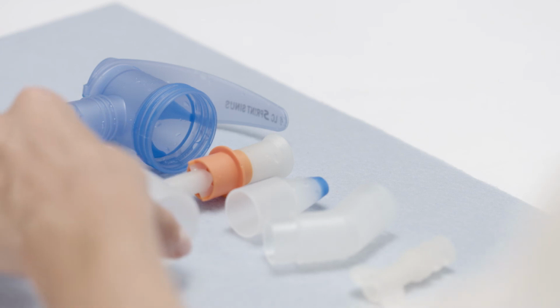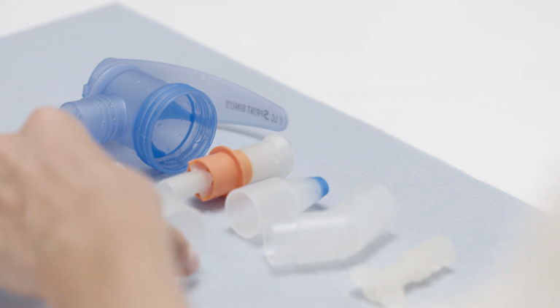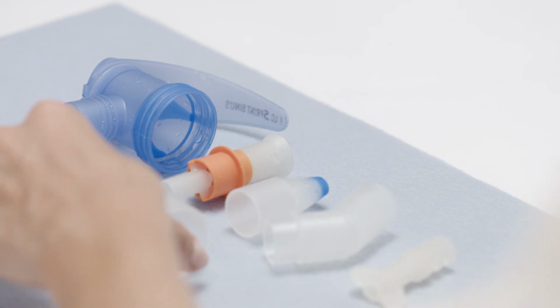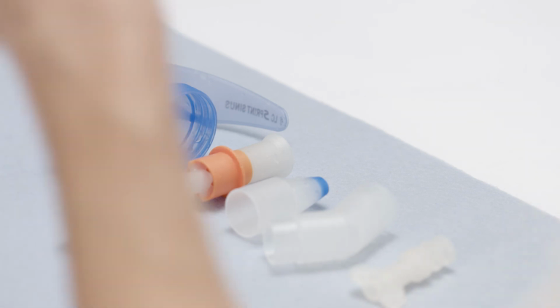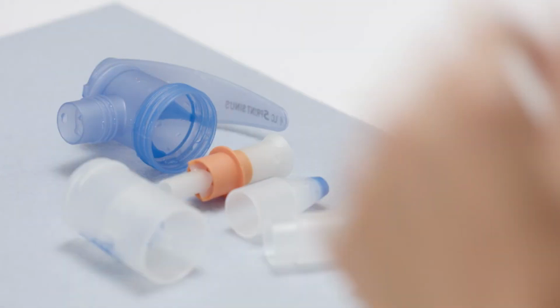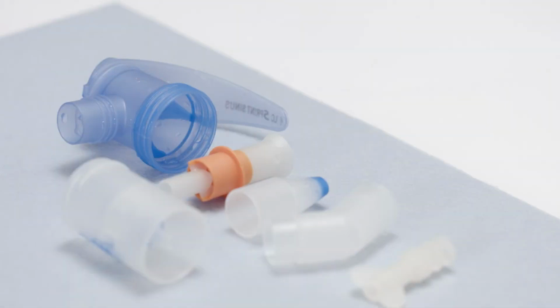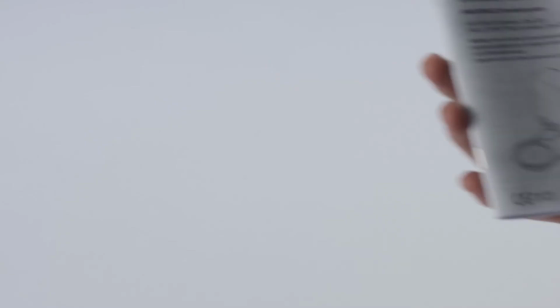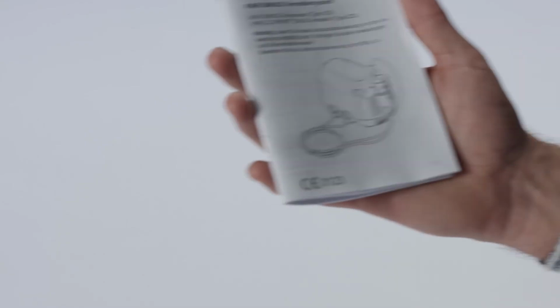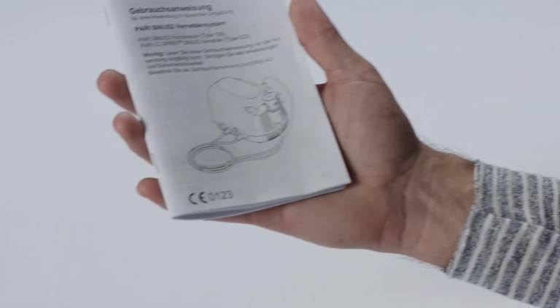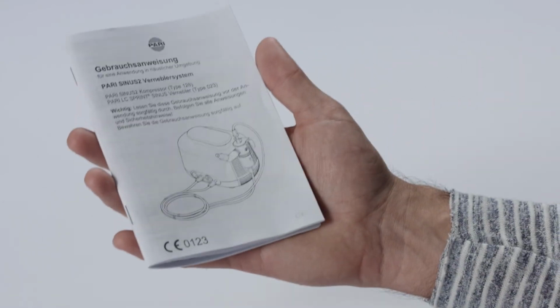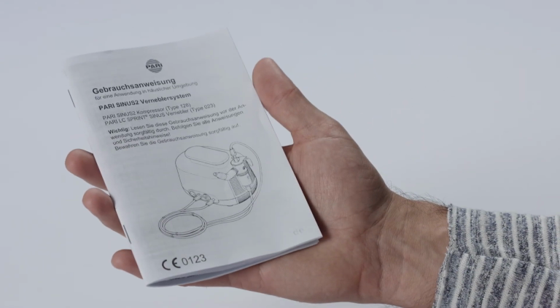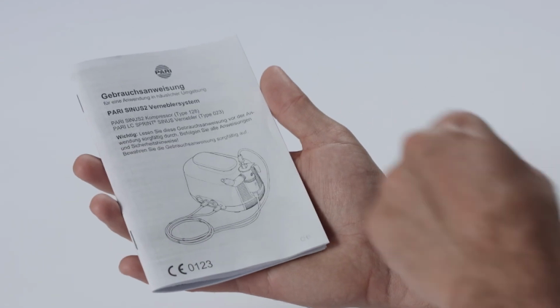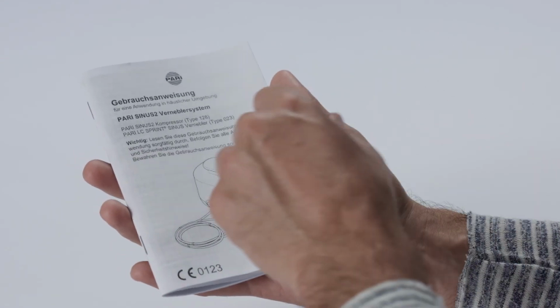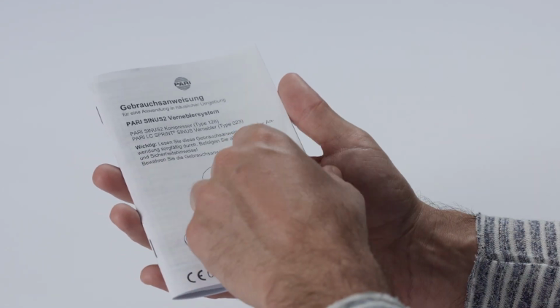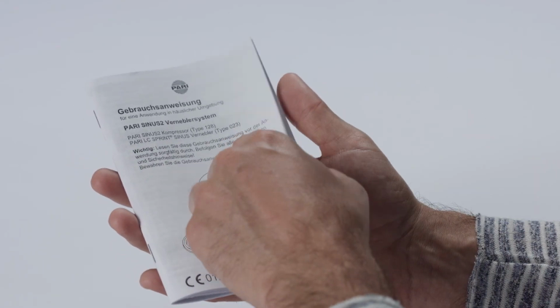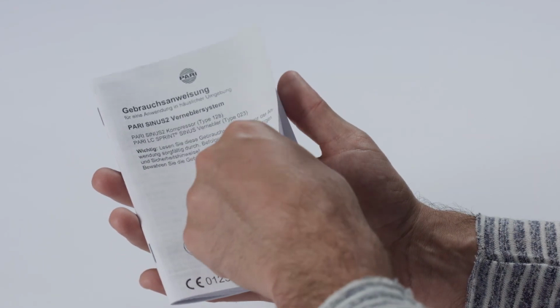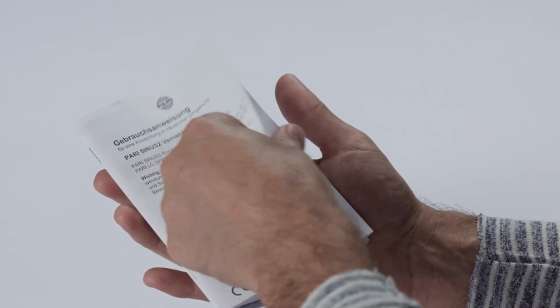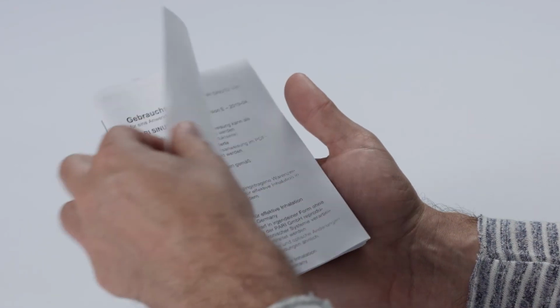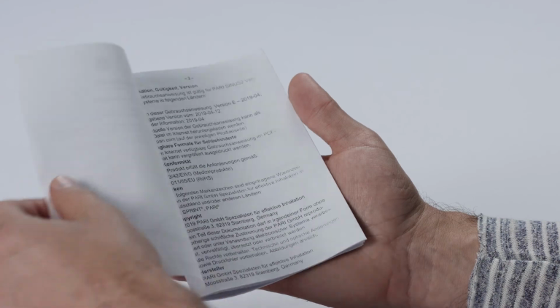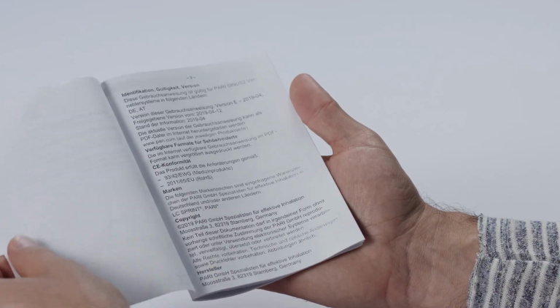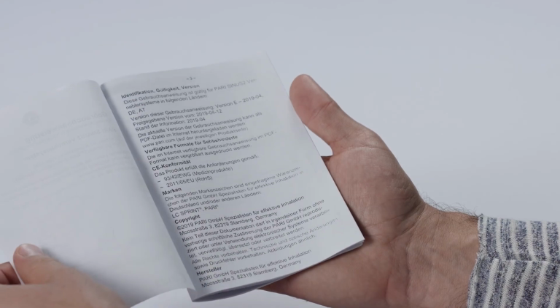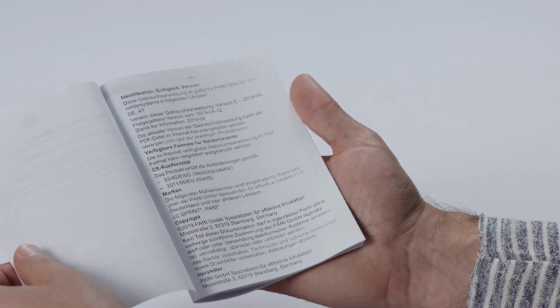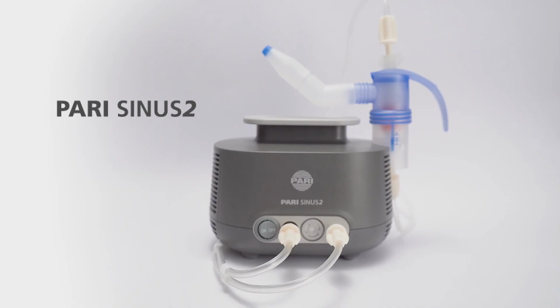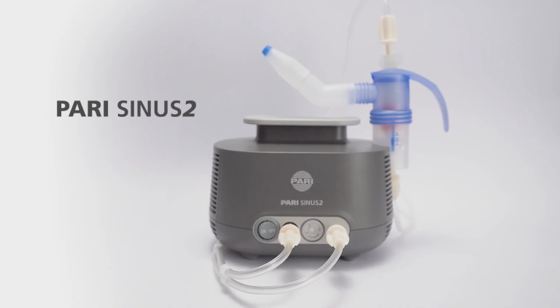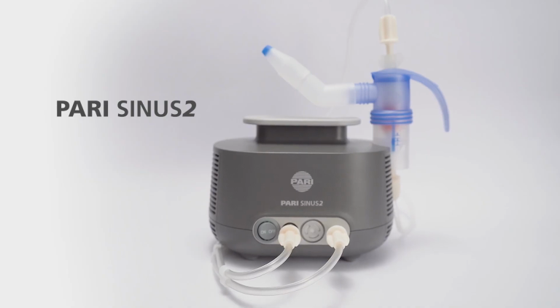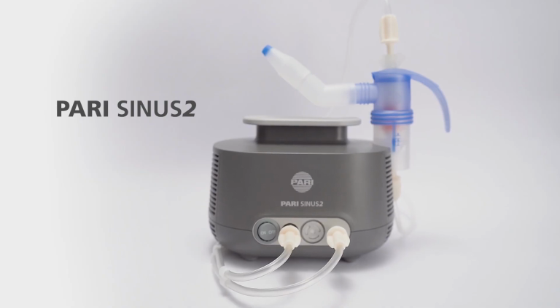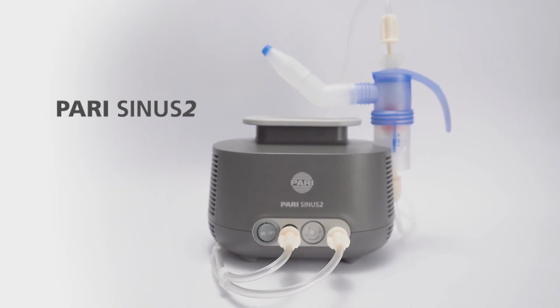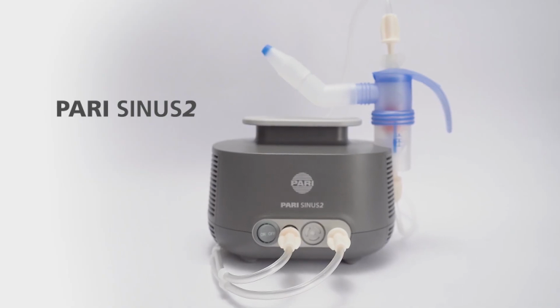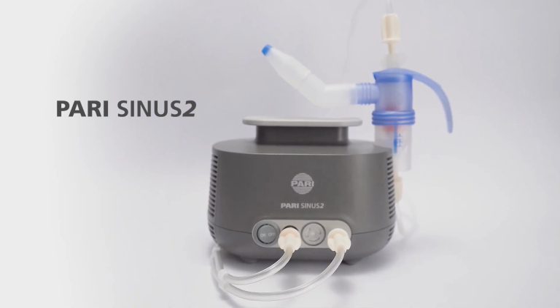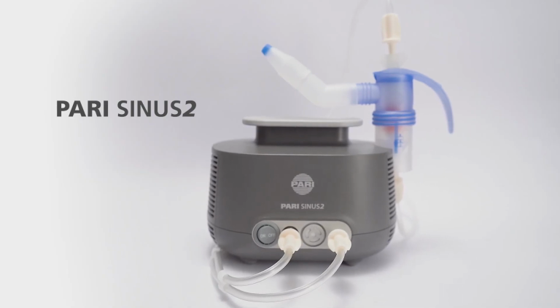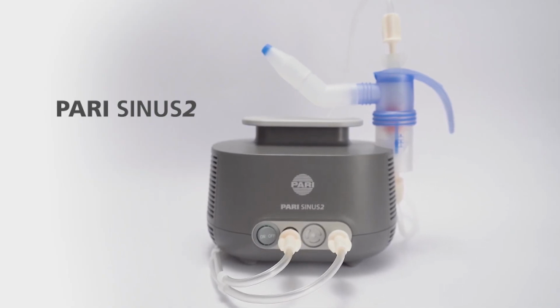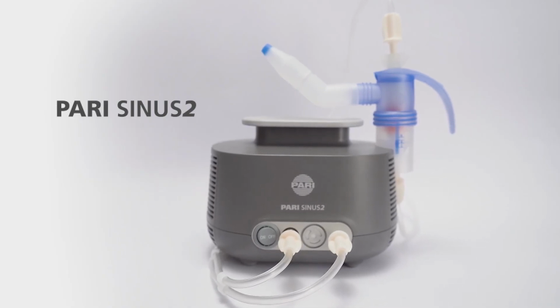Always refer to the instructions for use for details on how to use and clean your PARI Sinus 2.